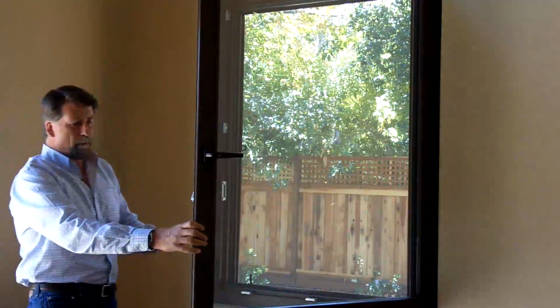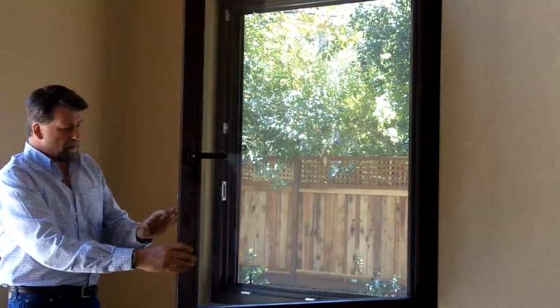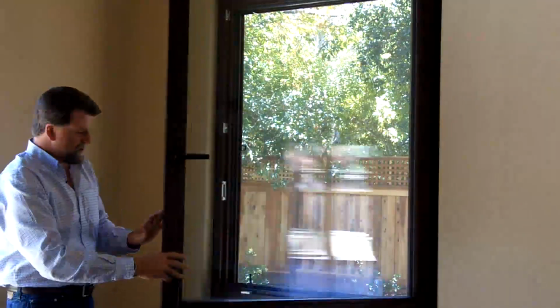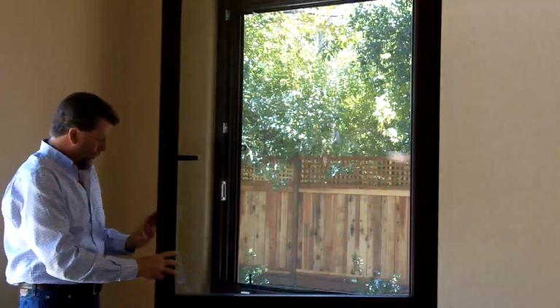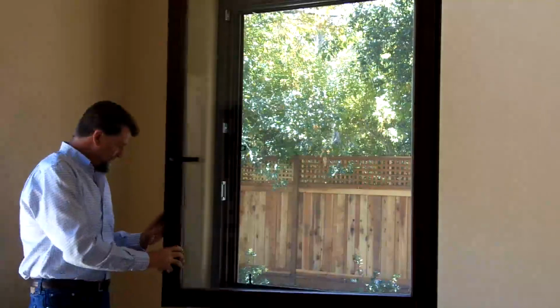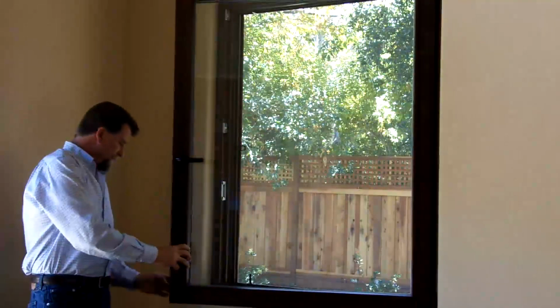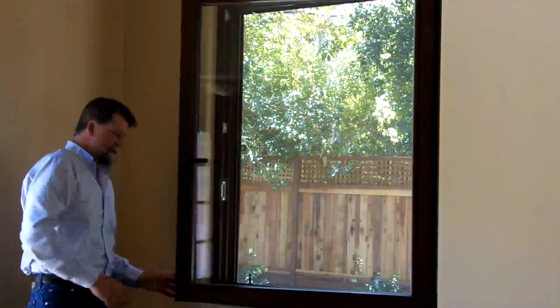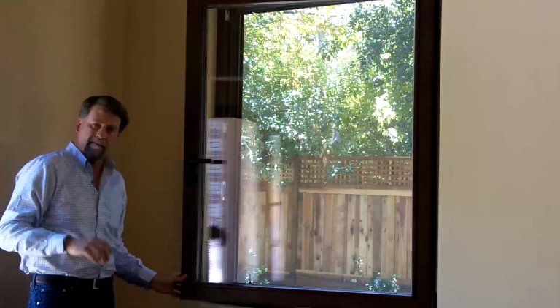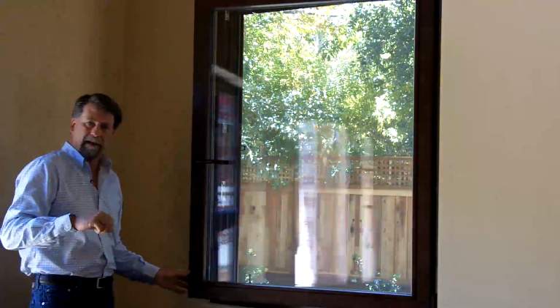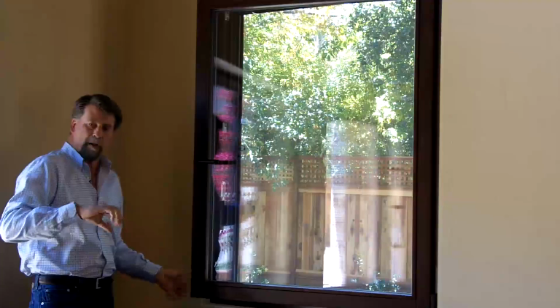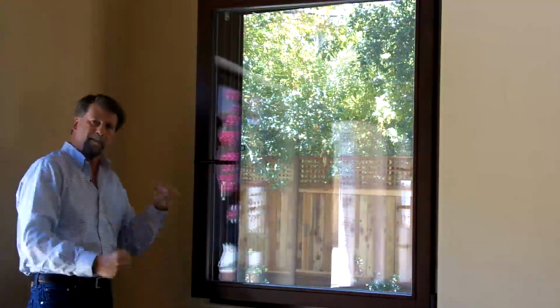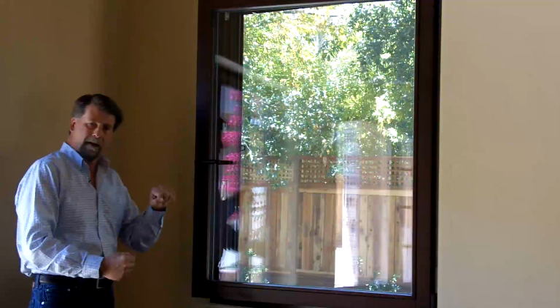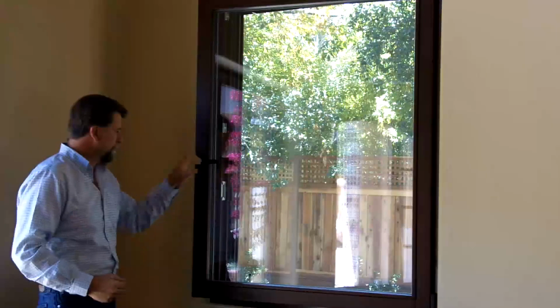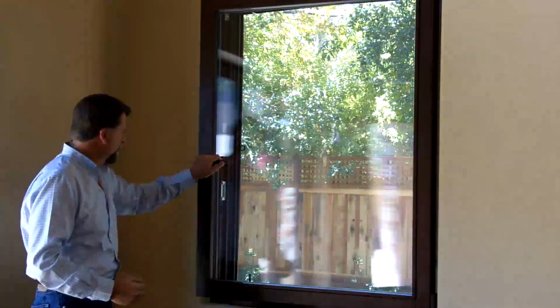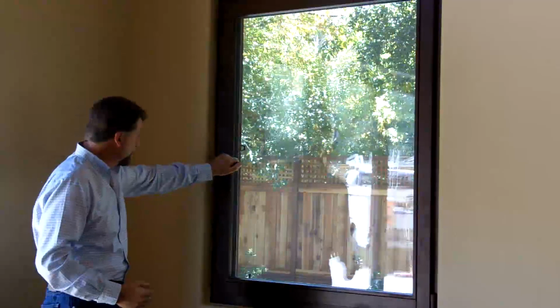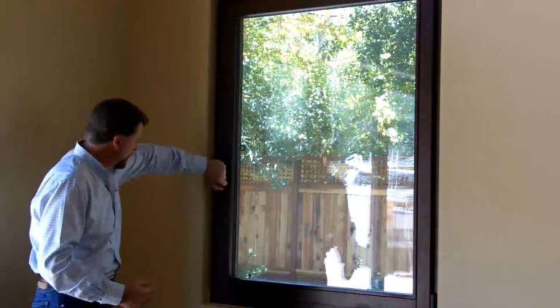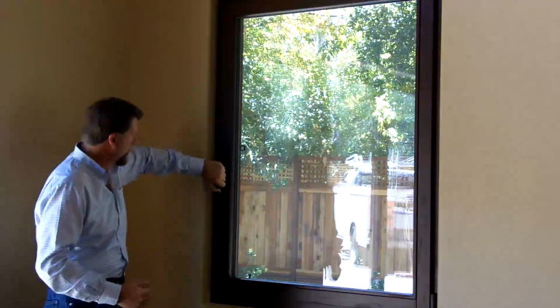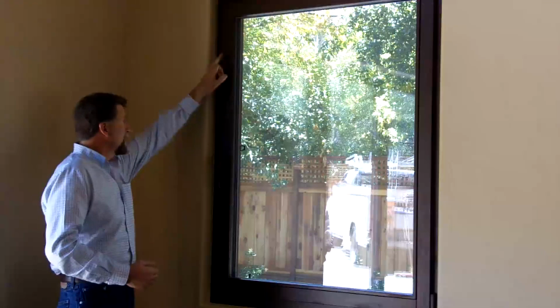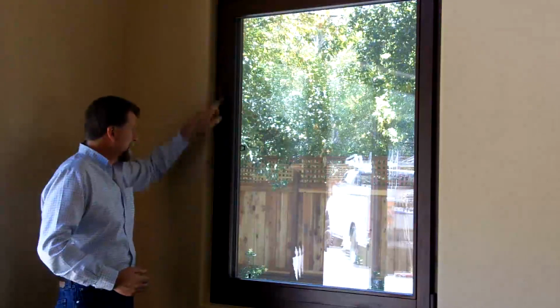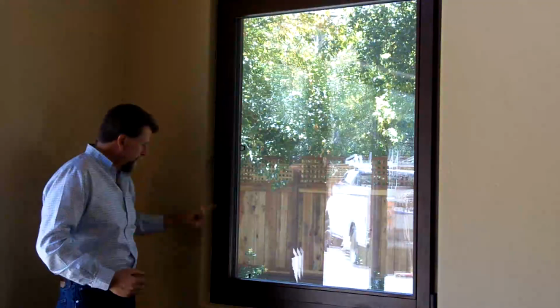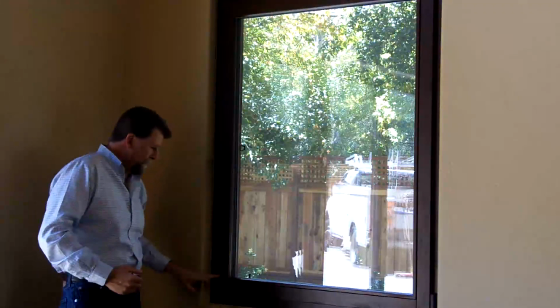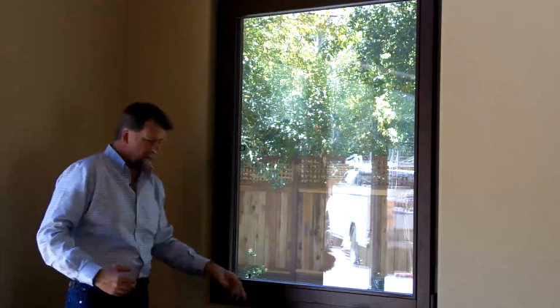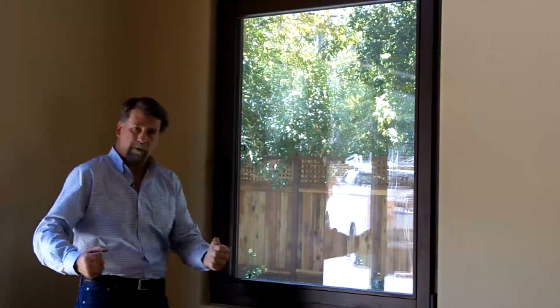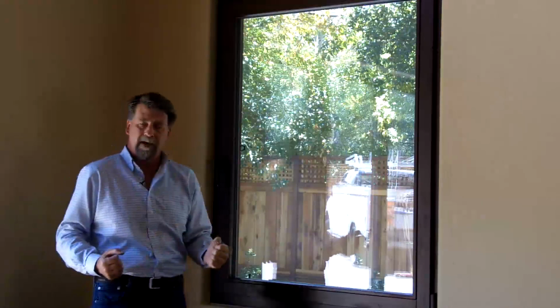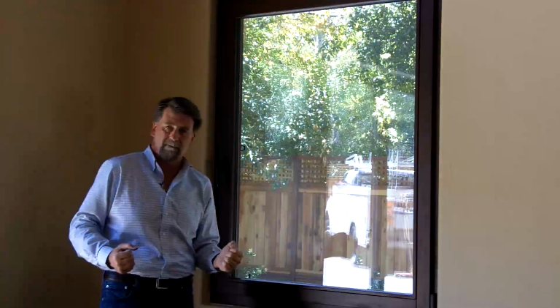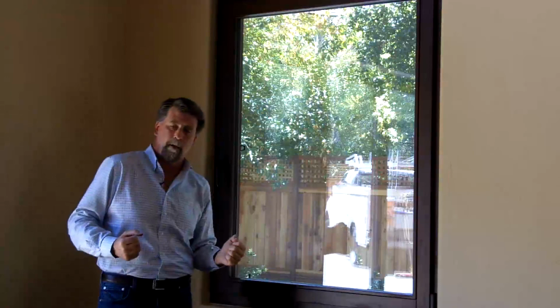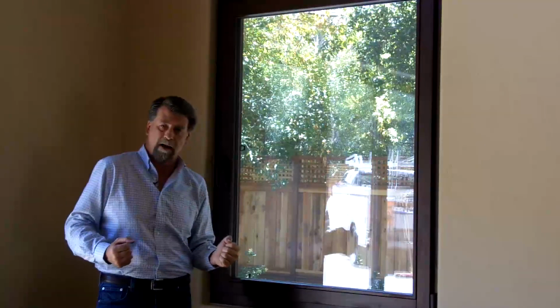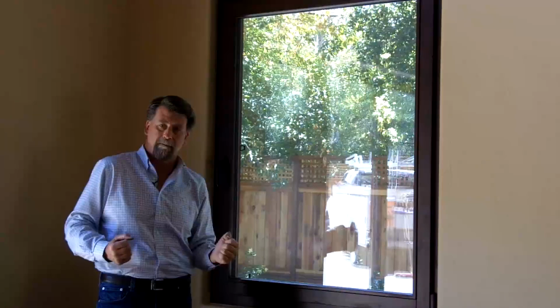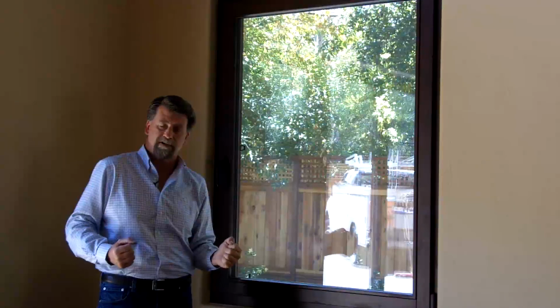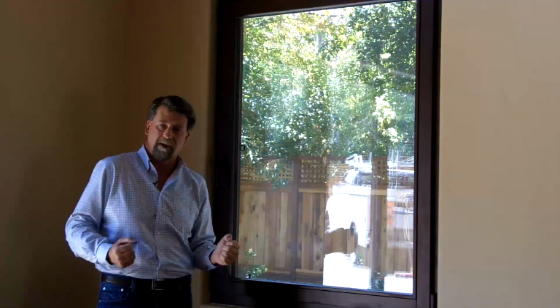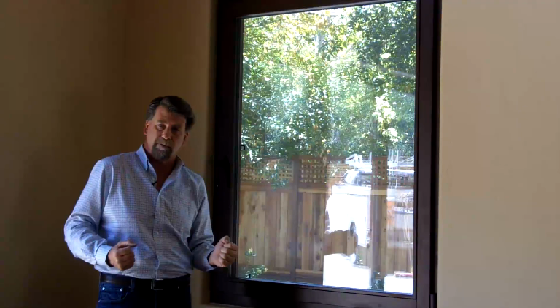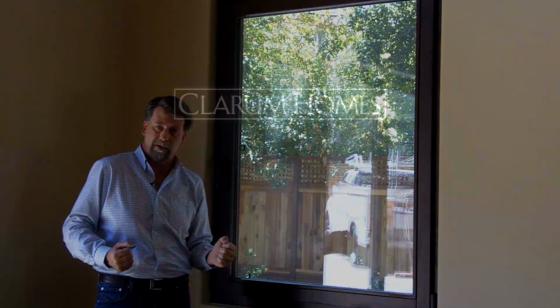These windows are also airtight — they lock kind of like a vault safe might lock. When you close it up, you've got latches all the way up and down that pull that window tight to help with your air infiltration, so you don't have an issue with your windows.